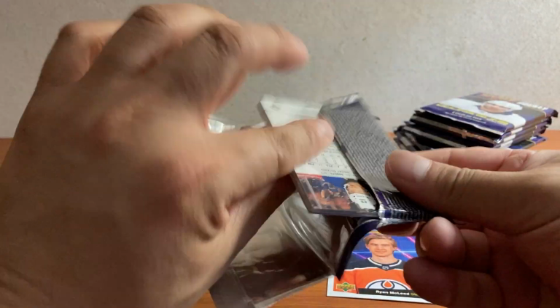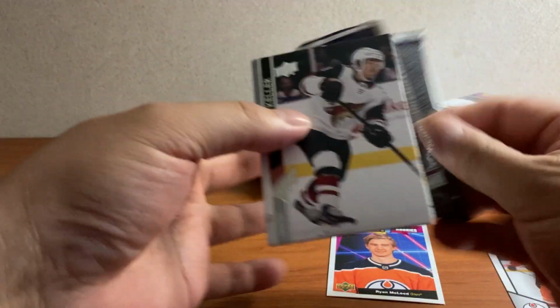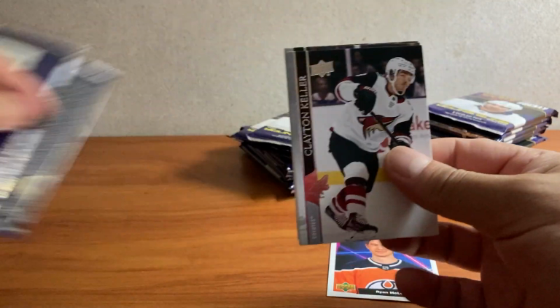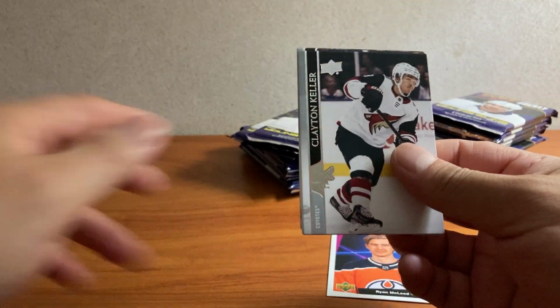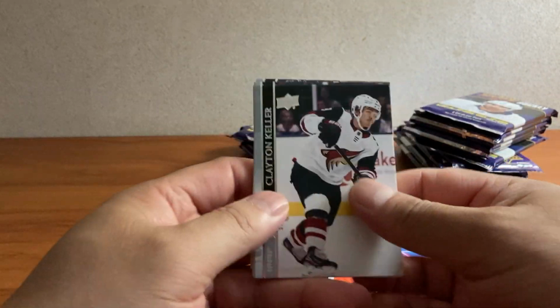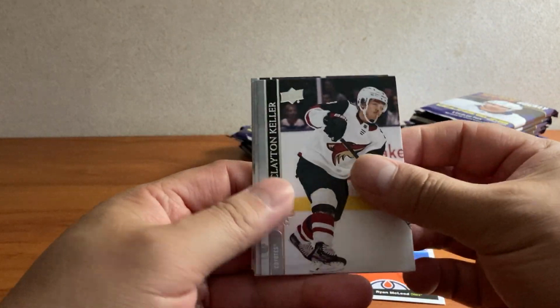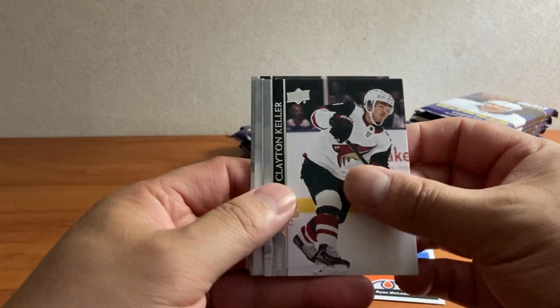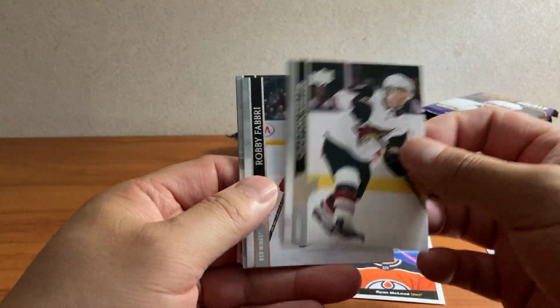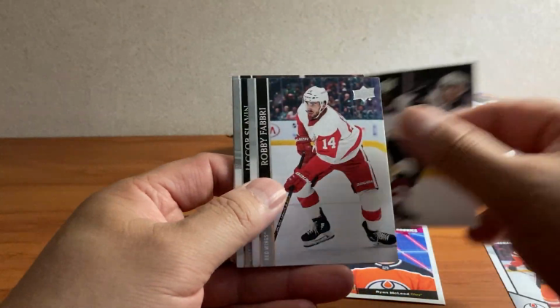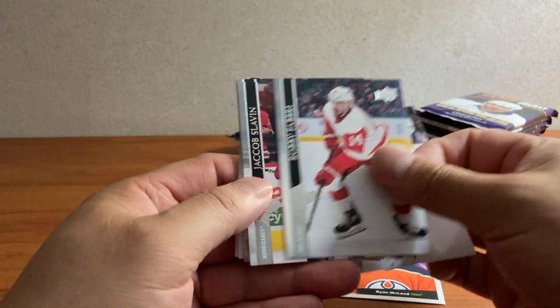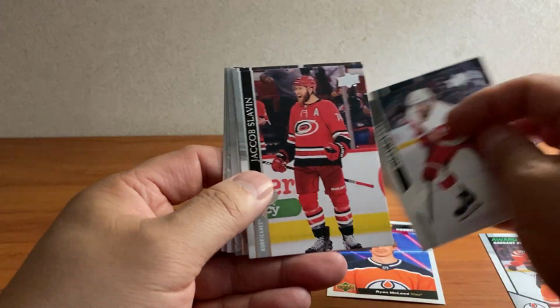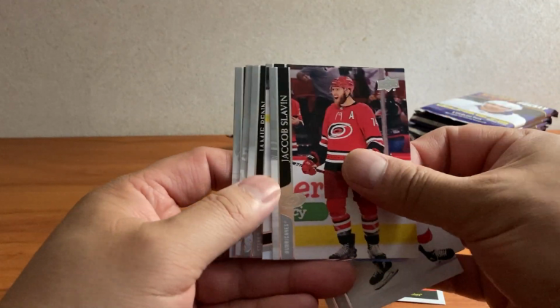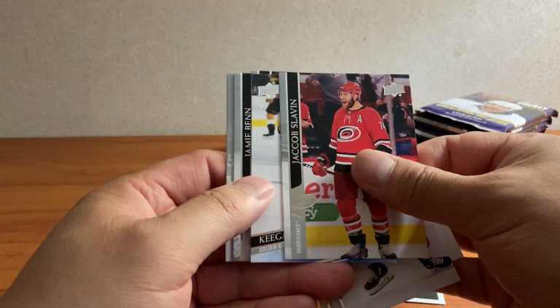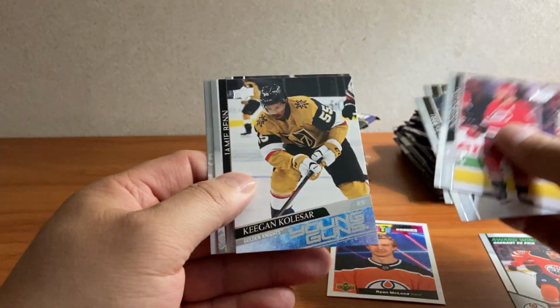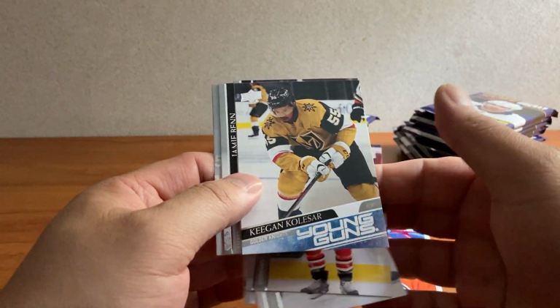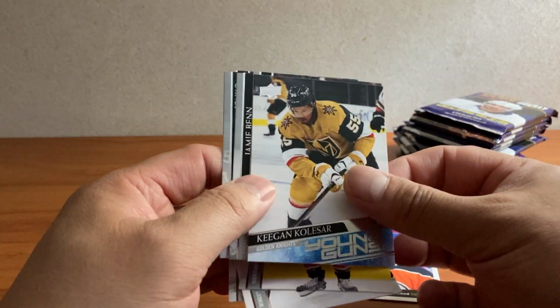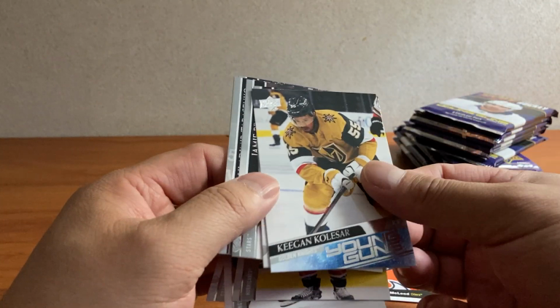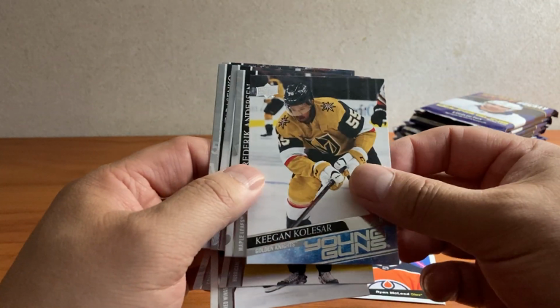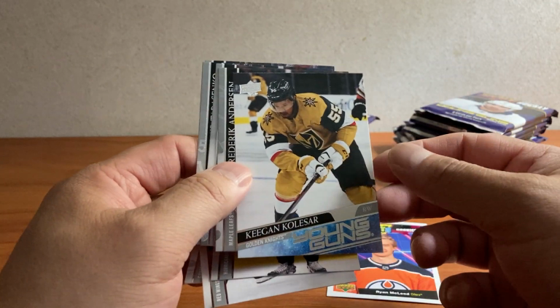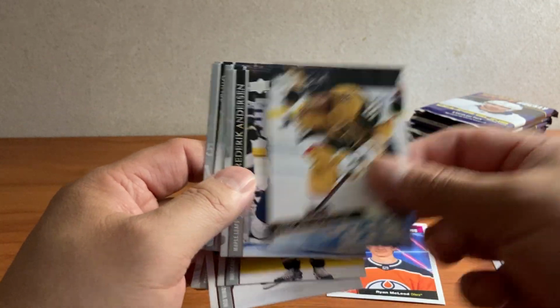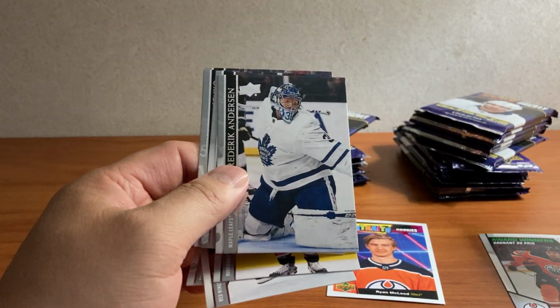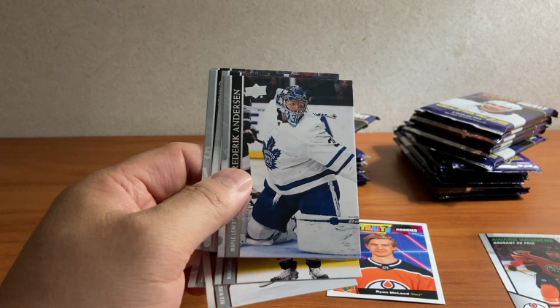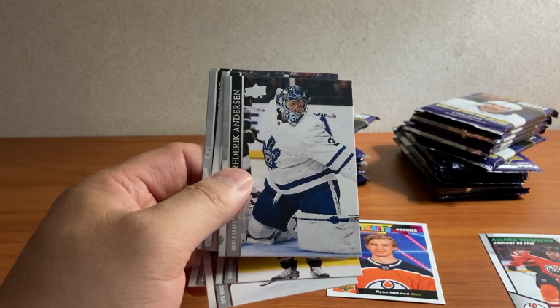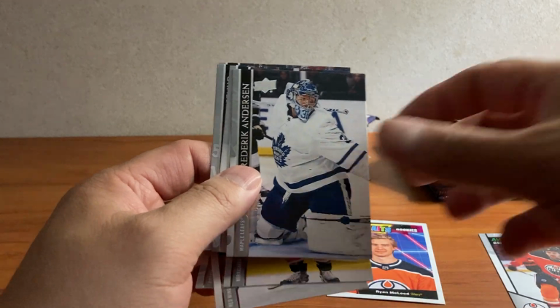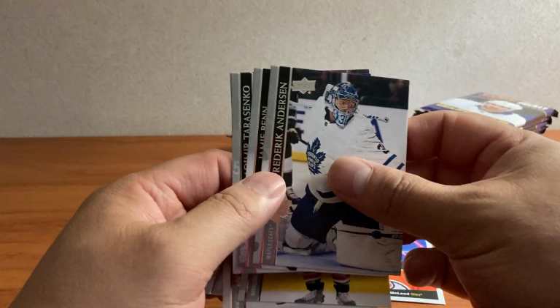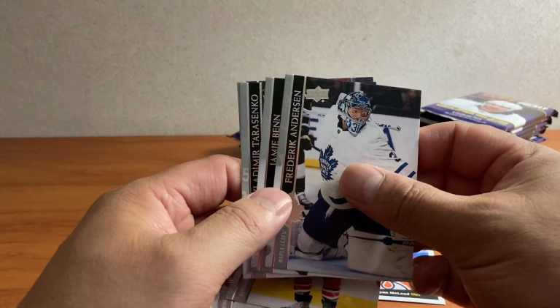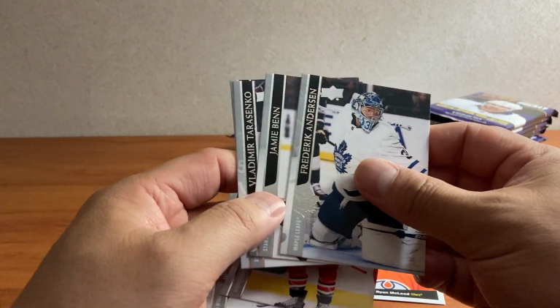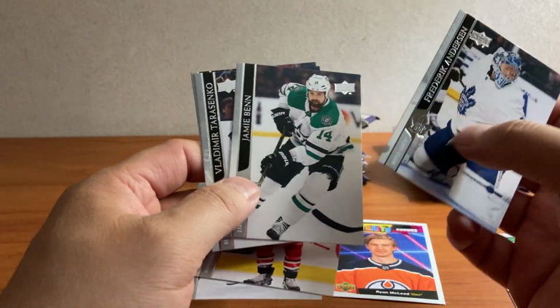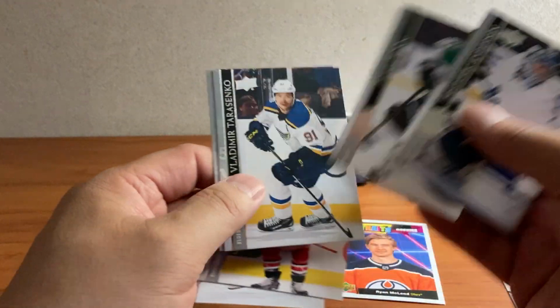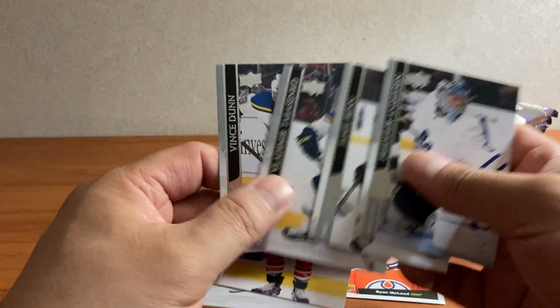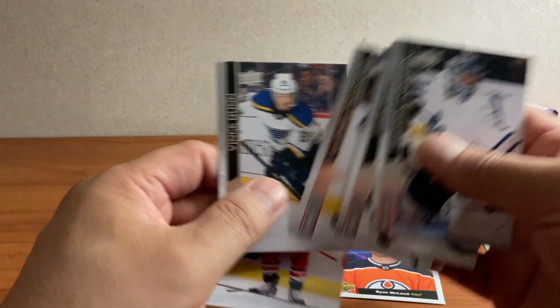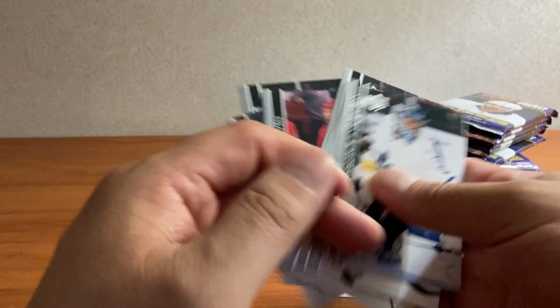I don't know why these packs are so easy to open right now. So Keller, Fabry, Slavin, we got a Keegan Kolsar Young Guns. Frederick Anderson, Ben, Tarasenko, and Dunn.